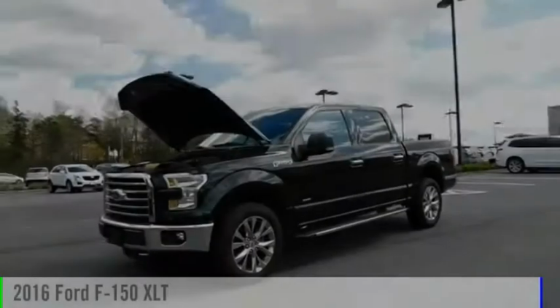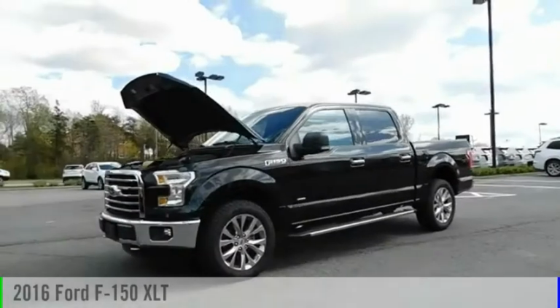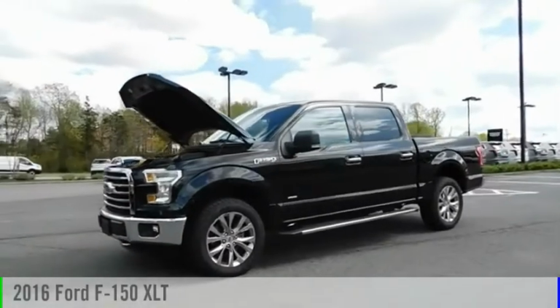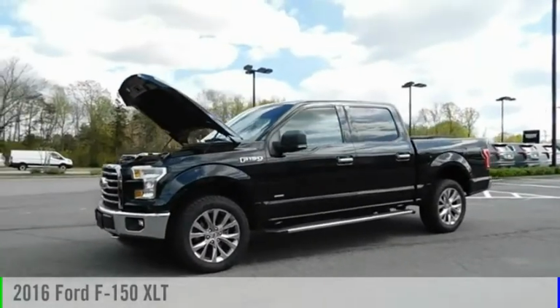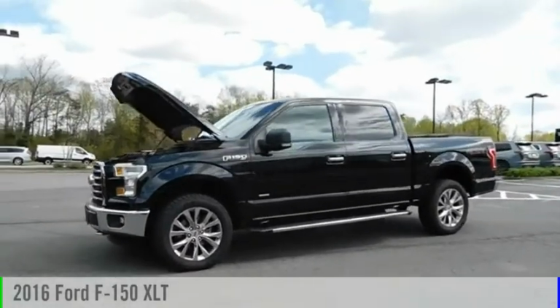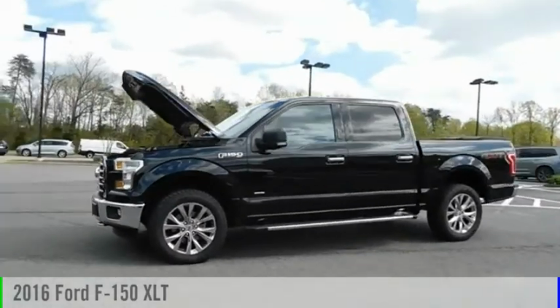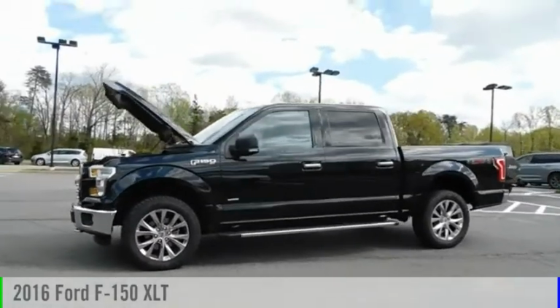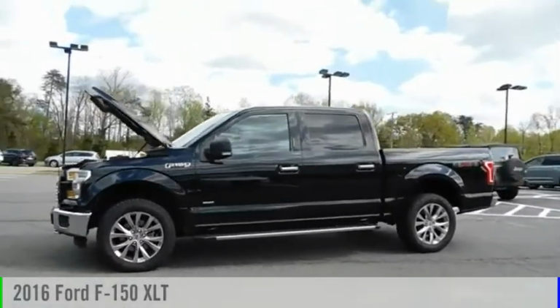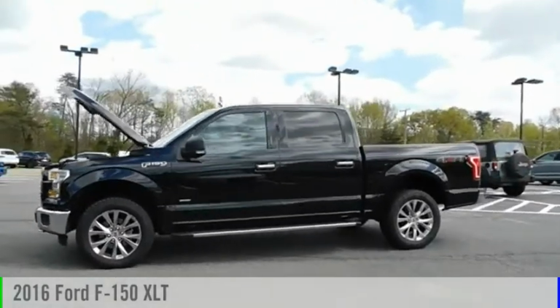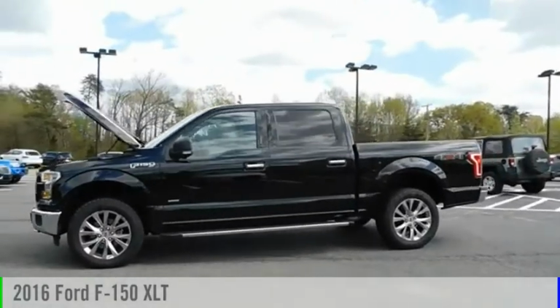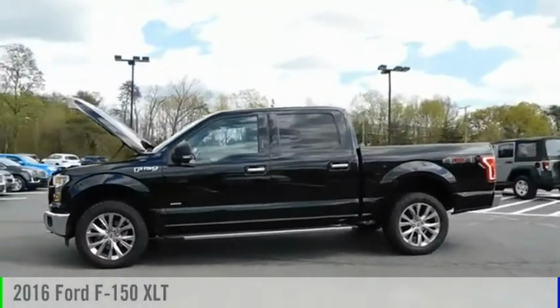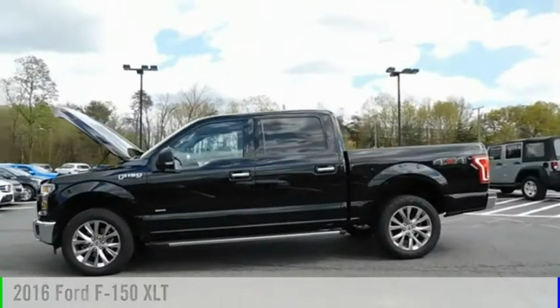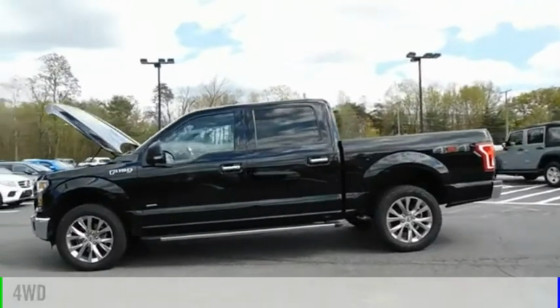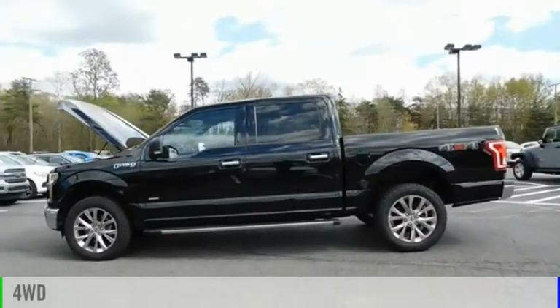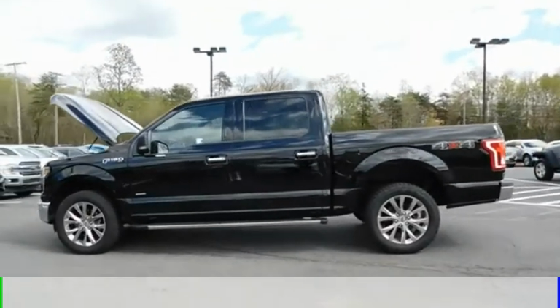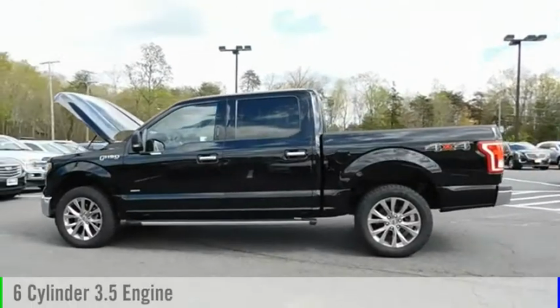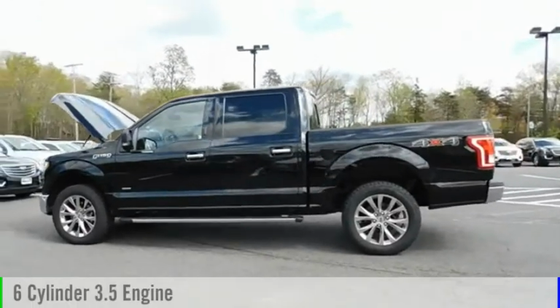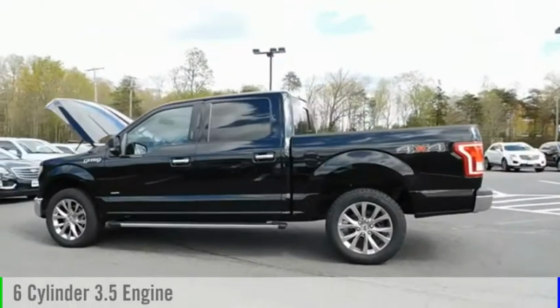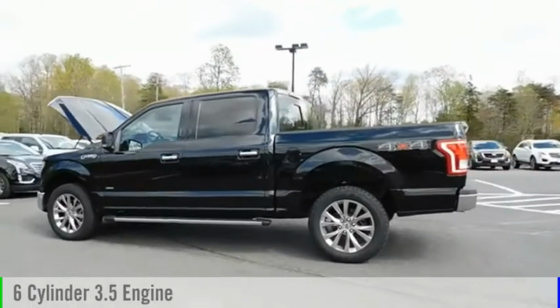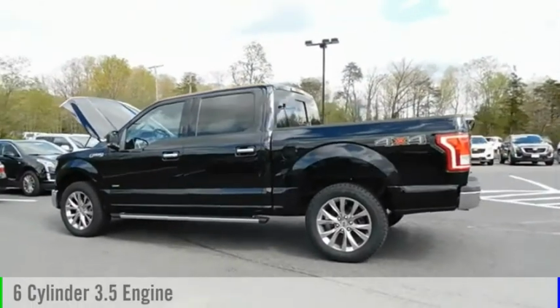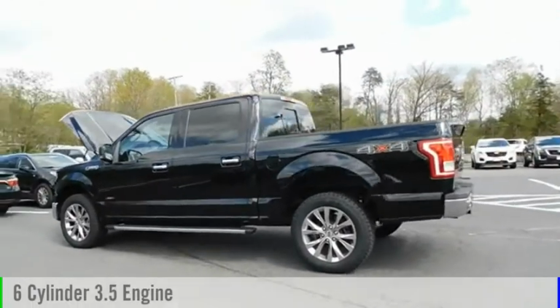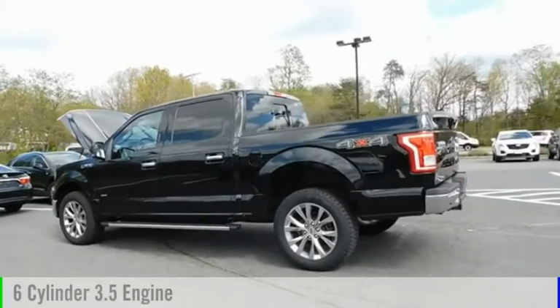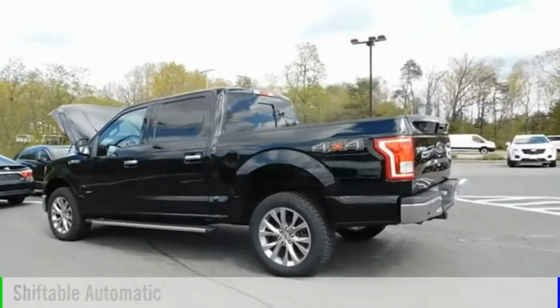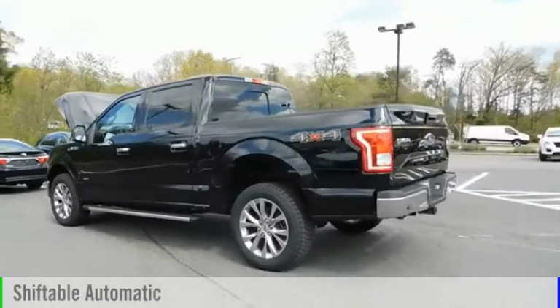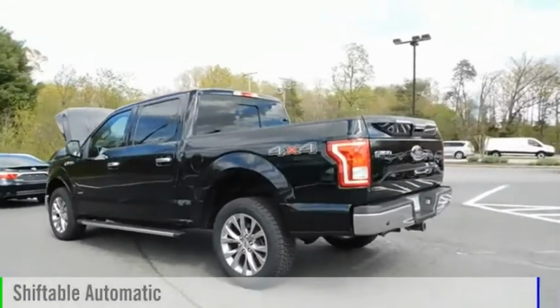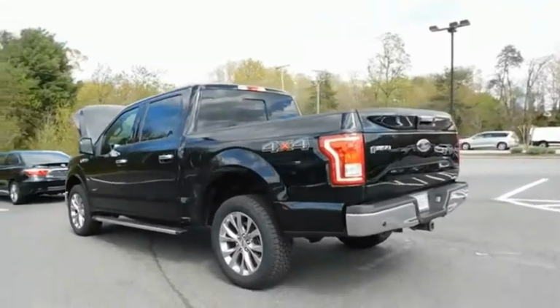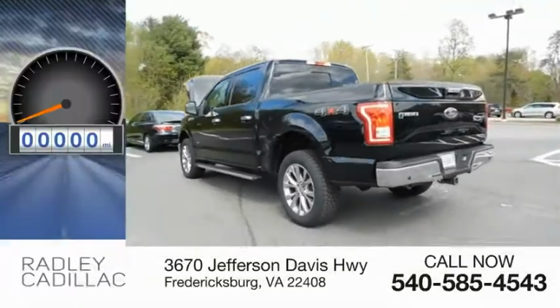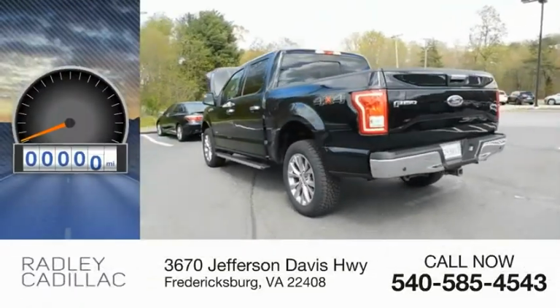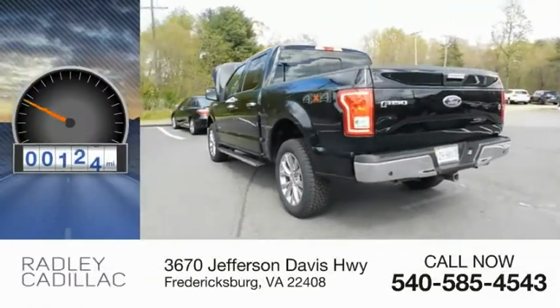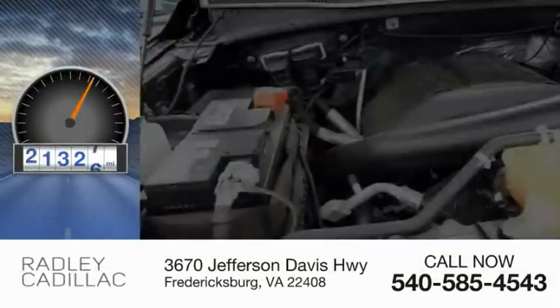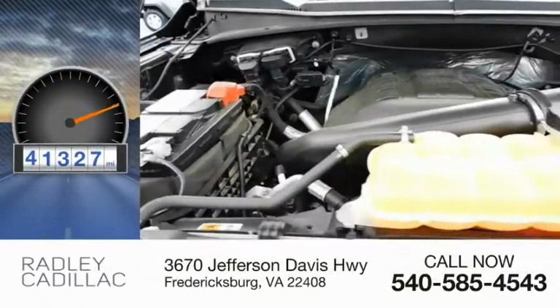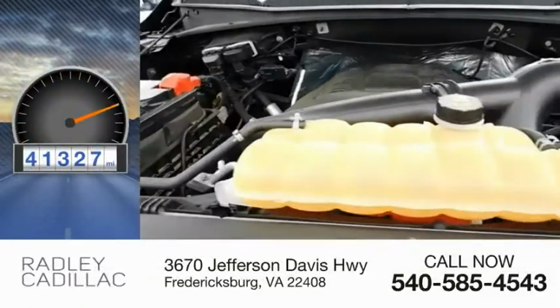We are pleased to show you the 2016 F-150. This vehicle is powered by a four-wheel drive, six-cylinder, 3.5-liter engine, and comes with an automatic transmission. This vehicle has less than 45,000 miles.